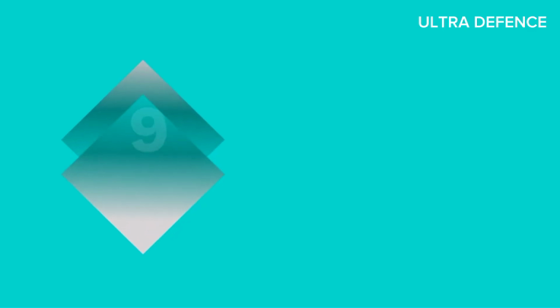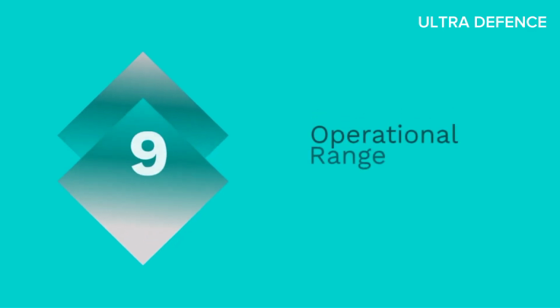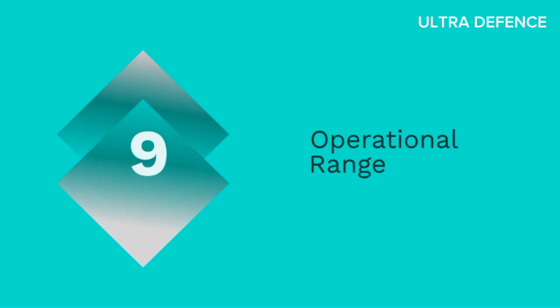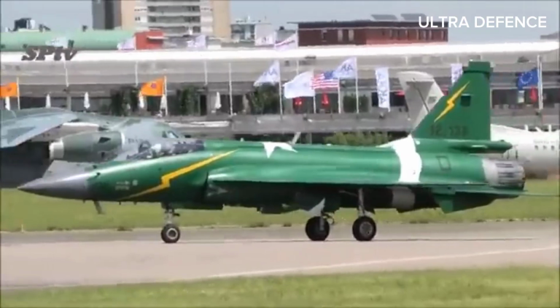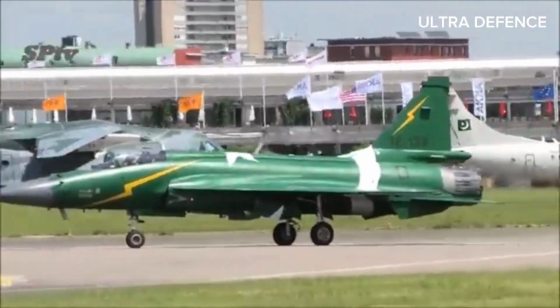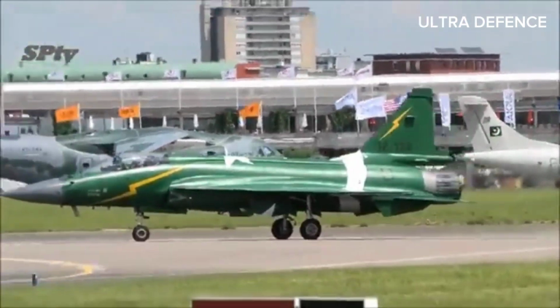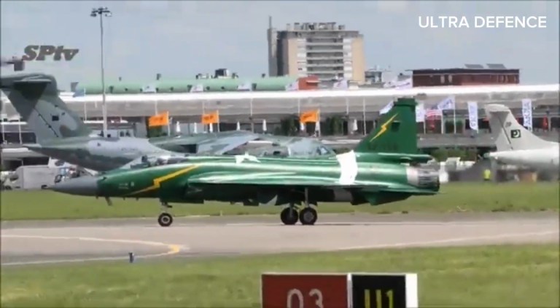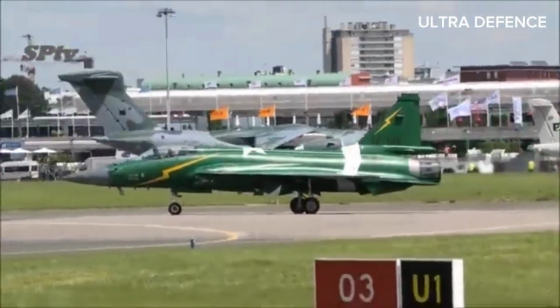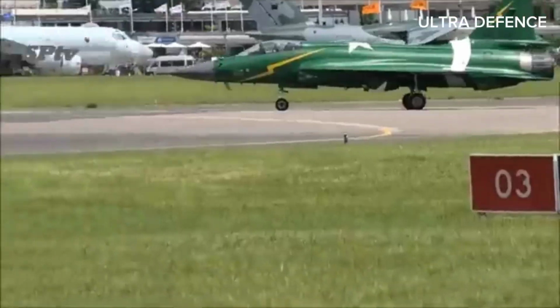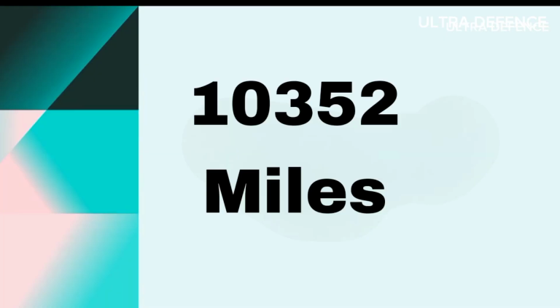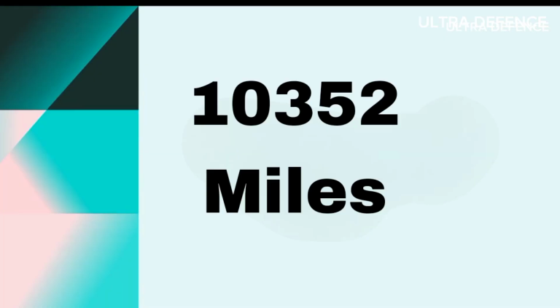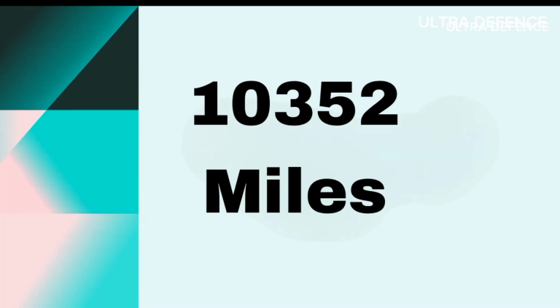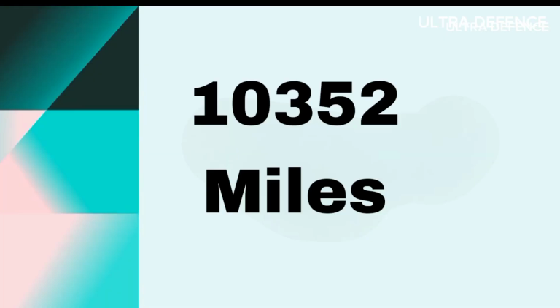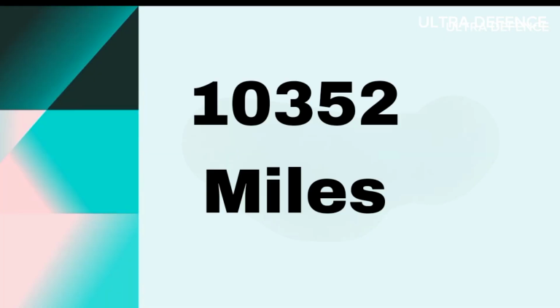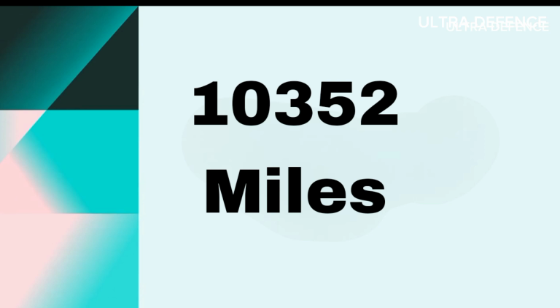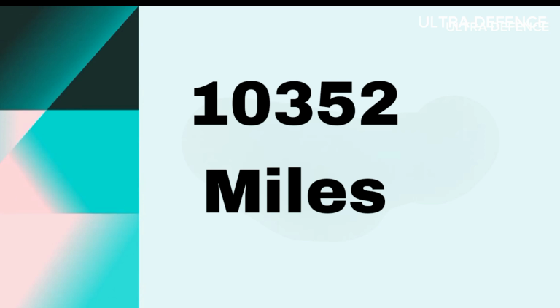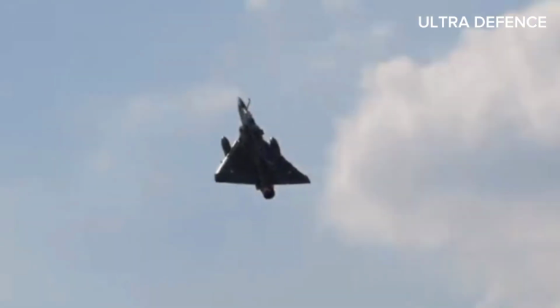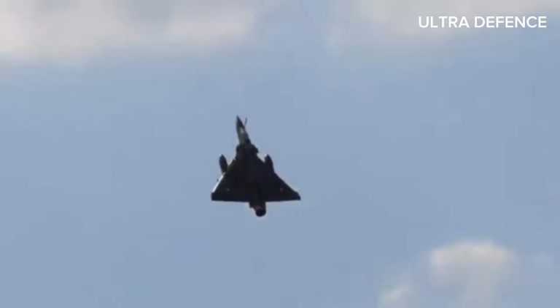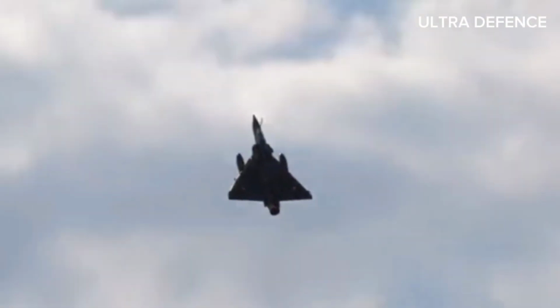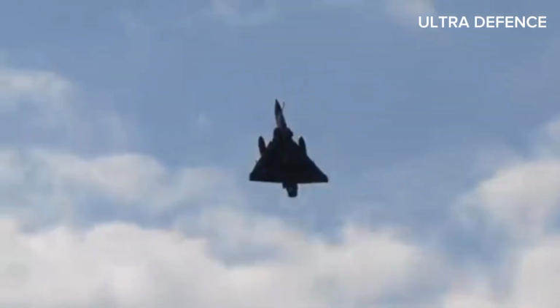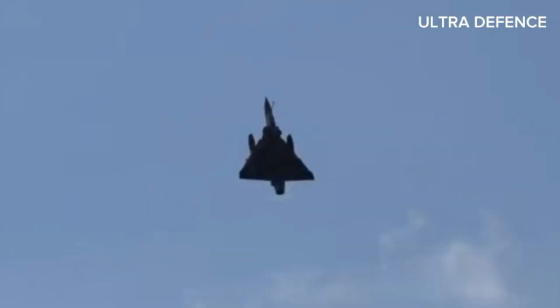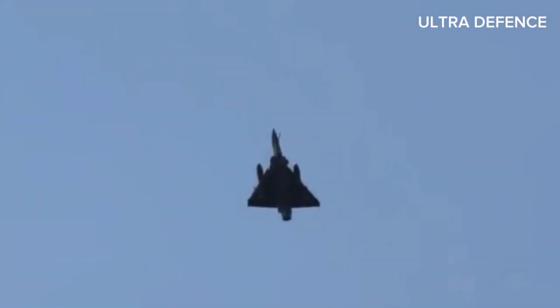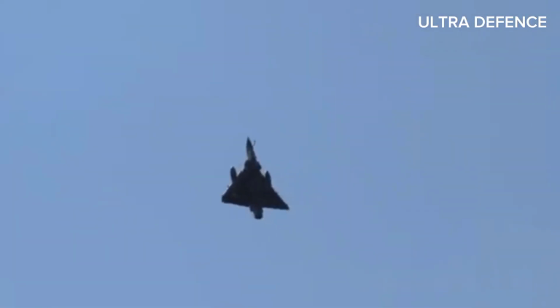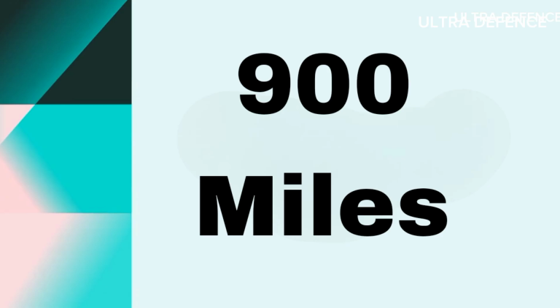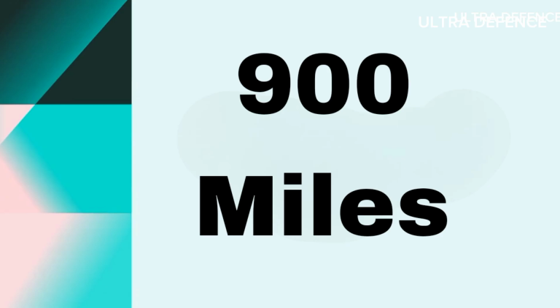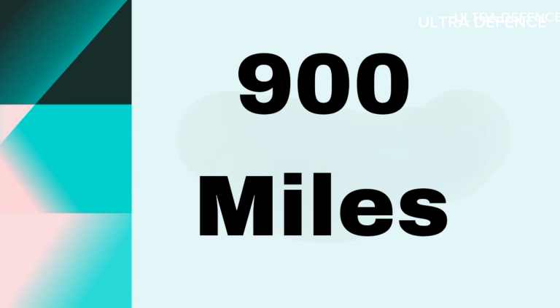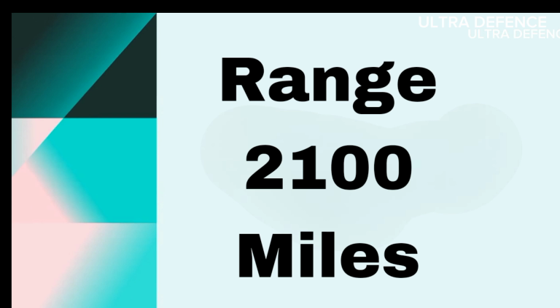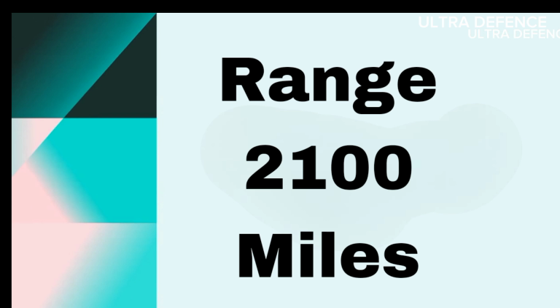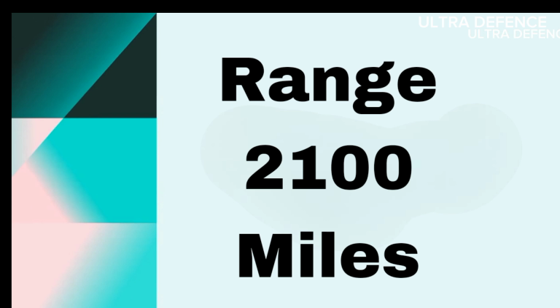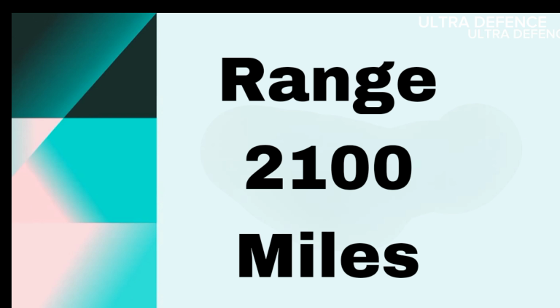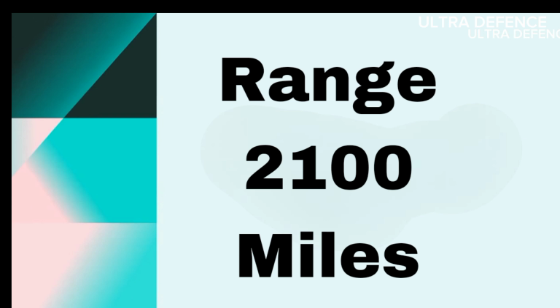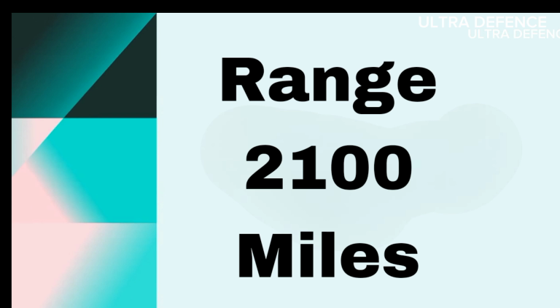9. Operational Range. The JF-17 Thunder has an operational range of about 1,352 miles. The Mirage 2000 has a combat radius of approximately 900 miles, with a ferry range of around 2,100 miles with drop tanks.